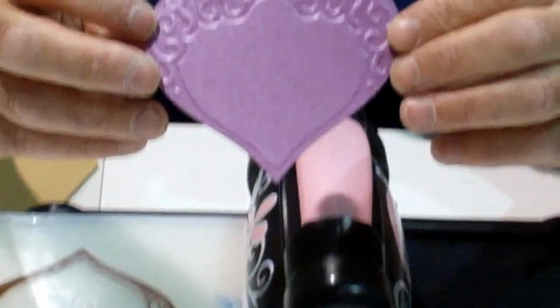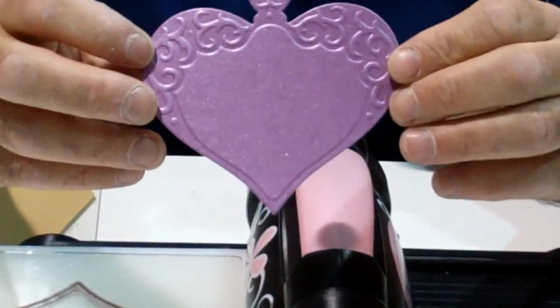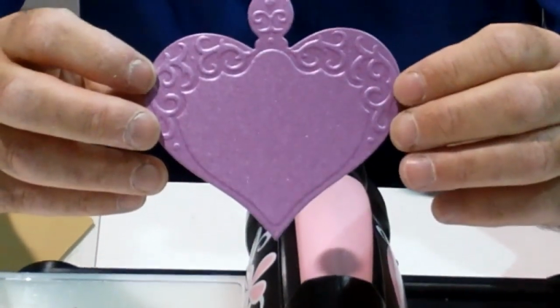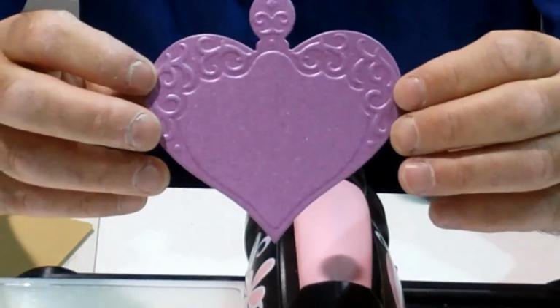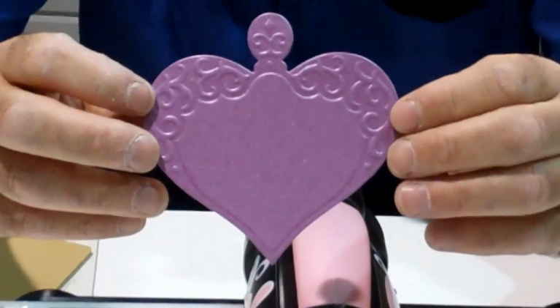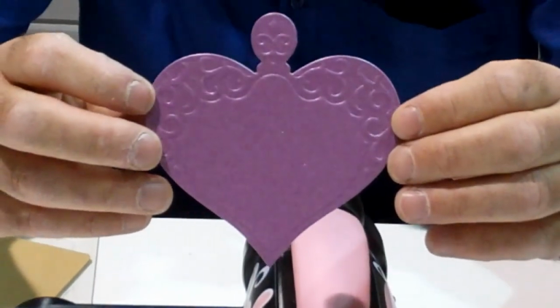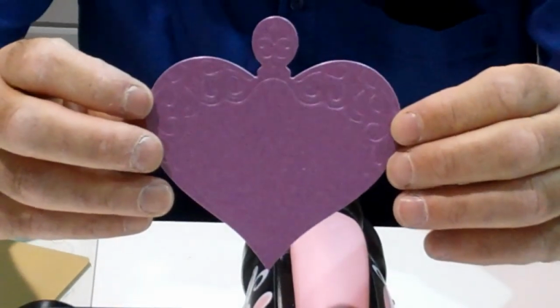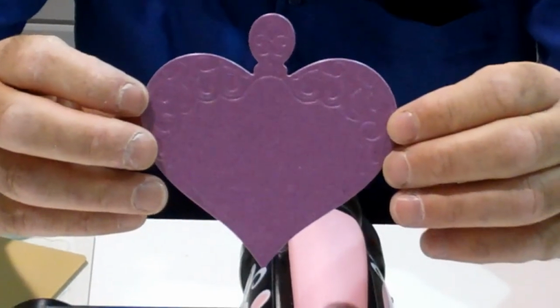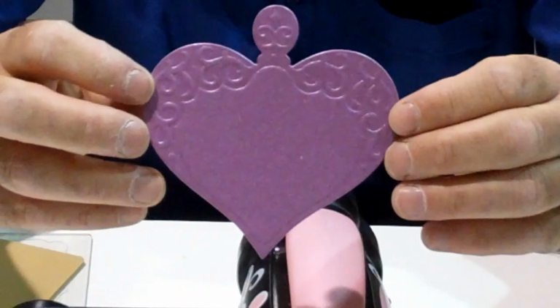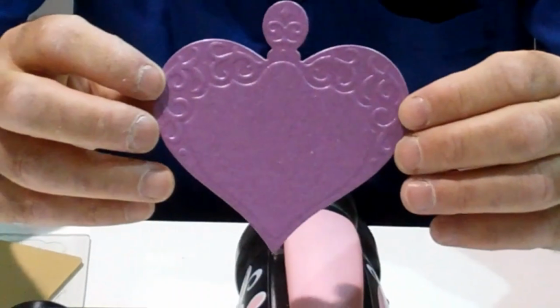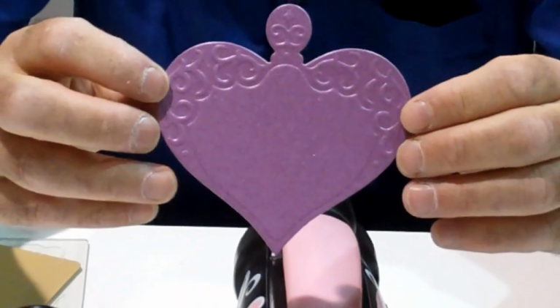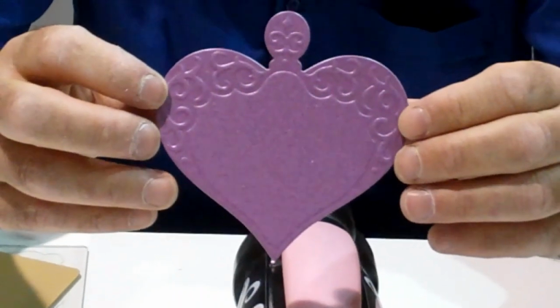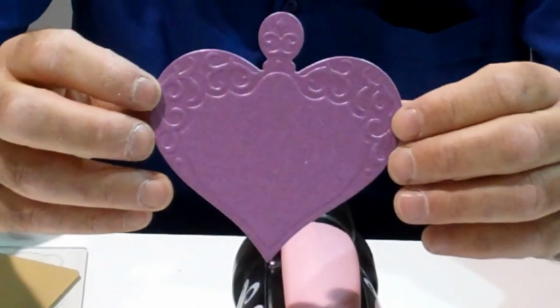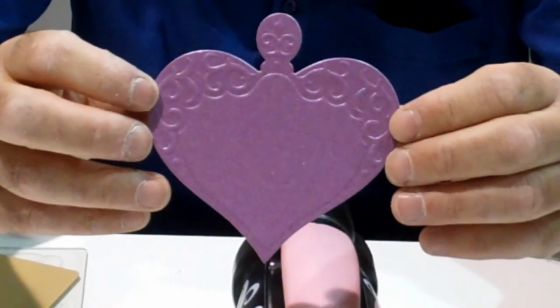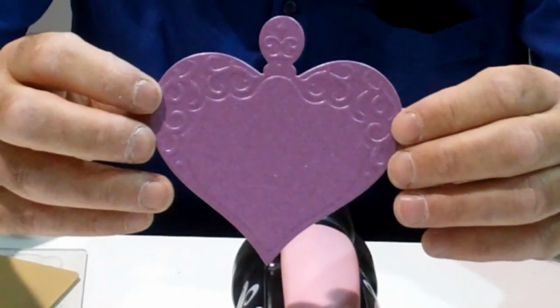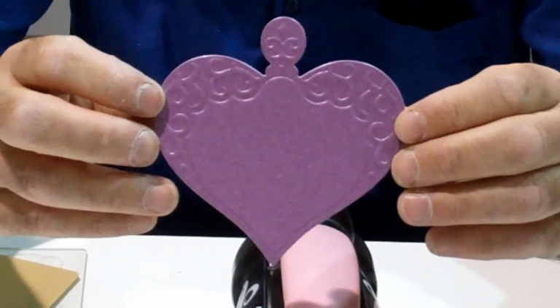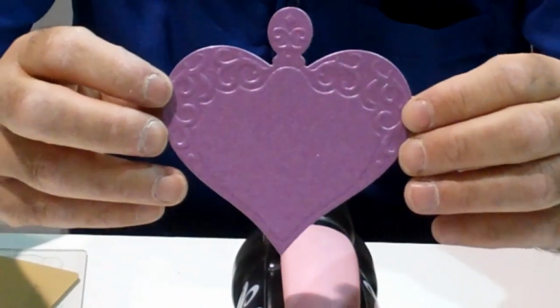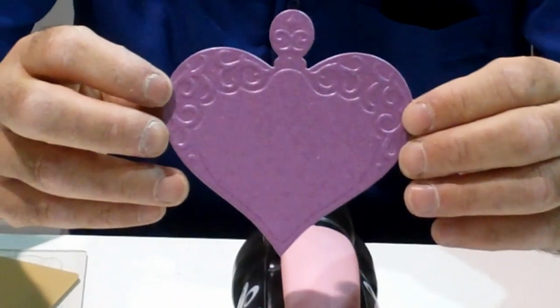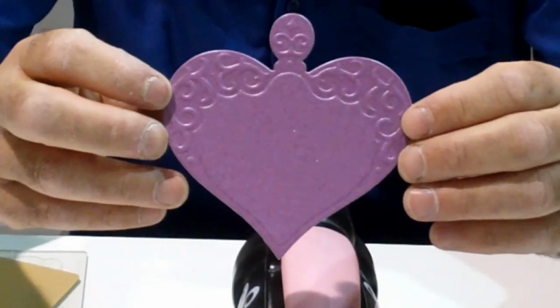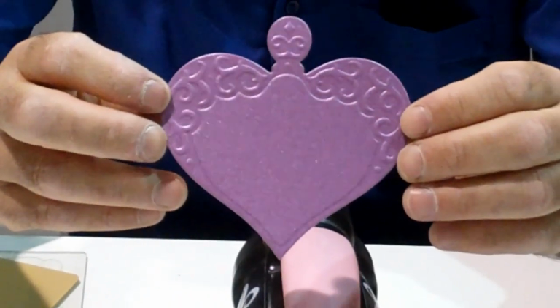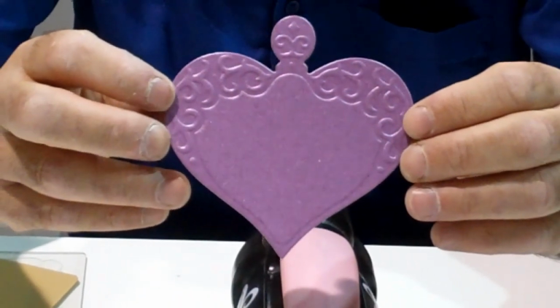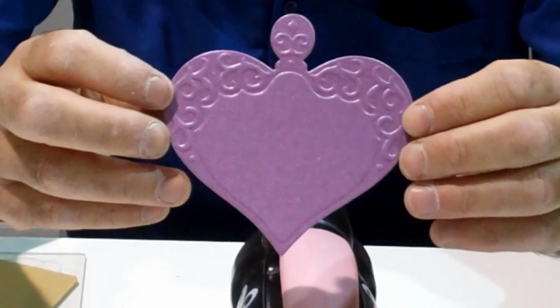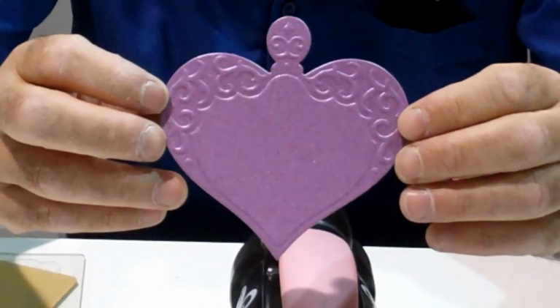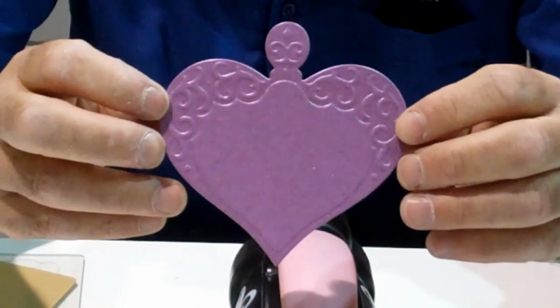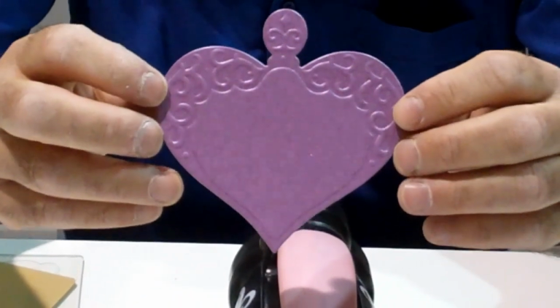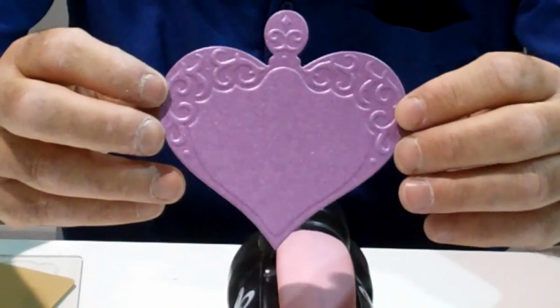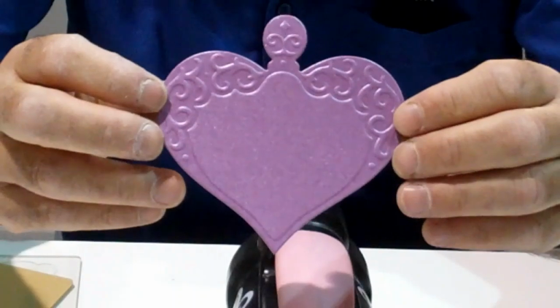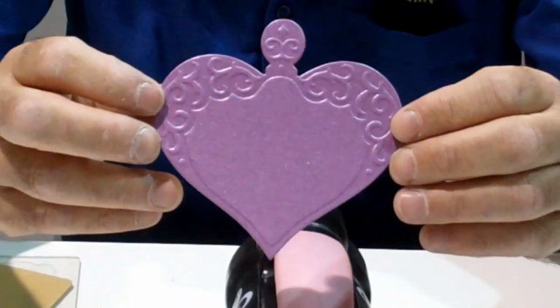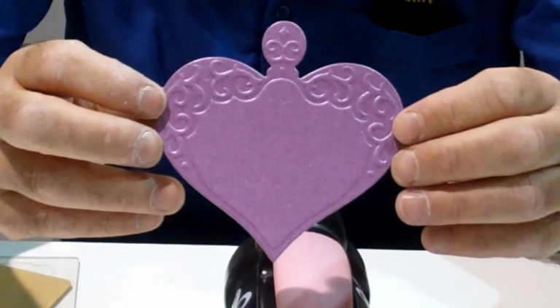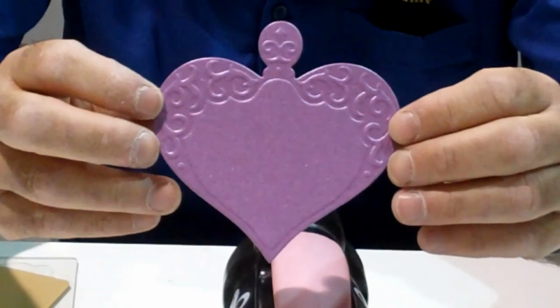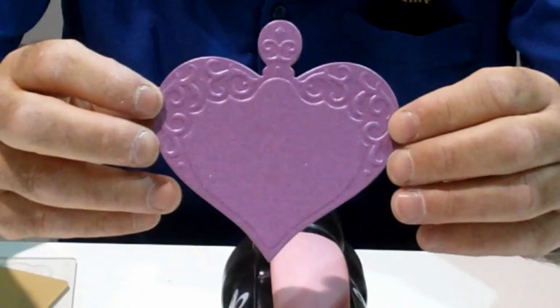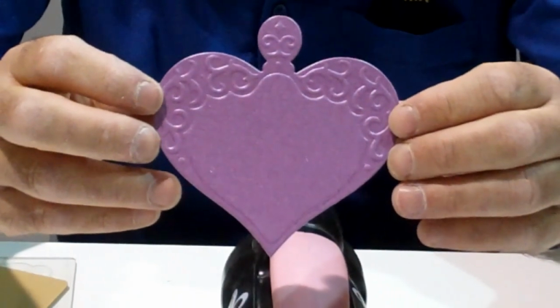The No More Shims embossing mat is available from ourselves at Once Upon a Stamp, and soon to be available in the United States from Scored Power Limited. Thank you.